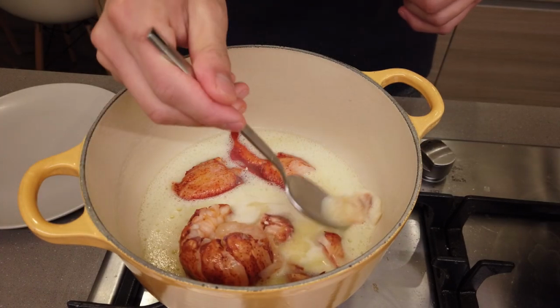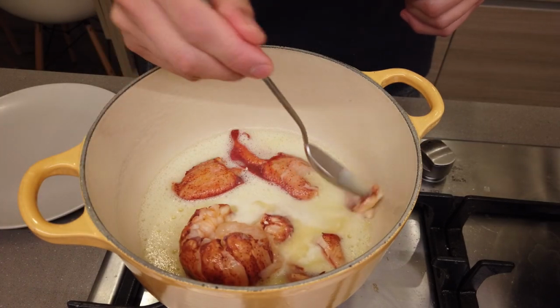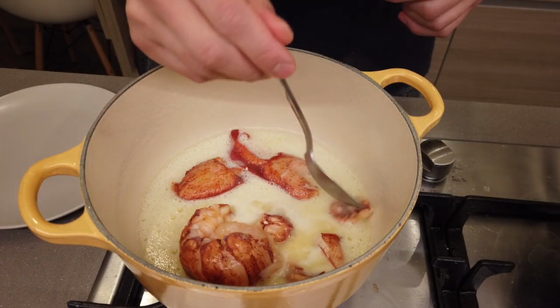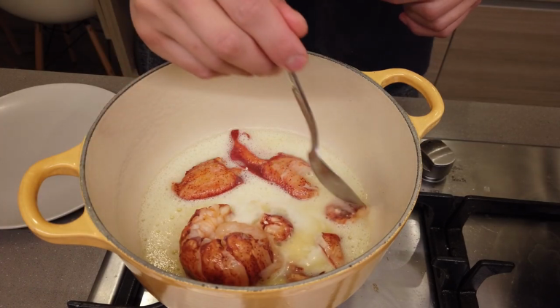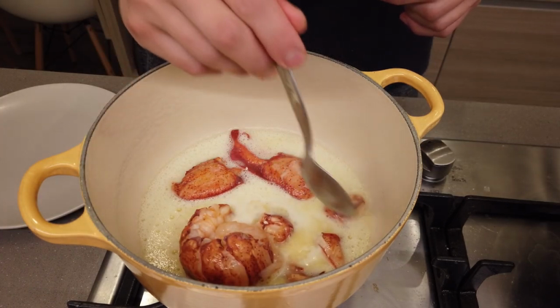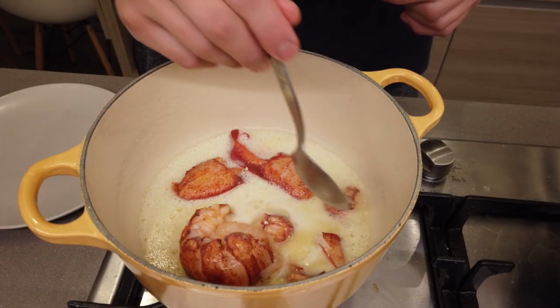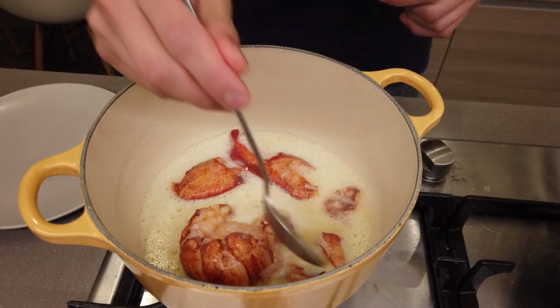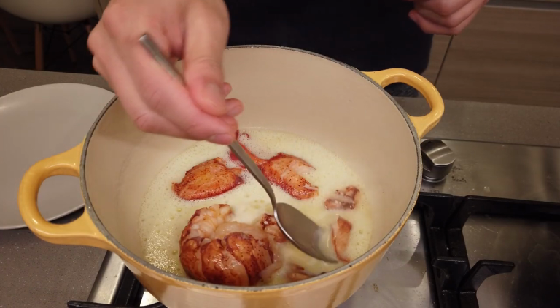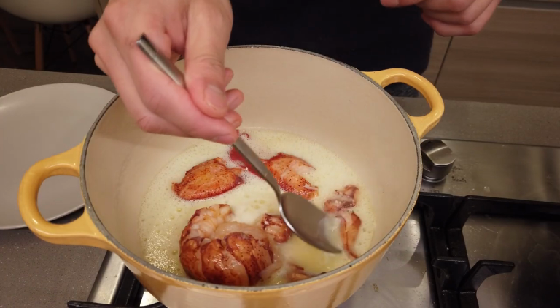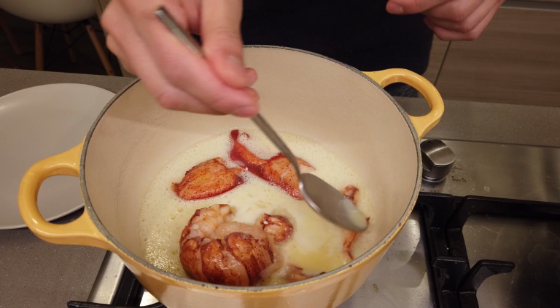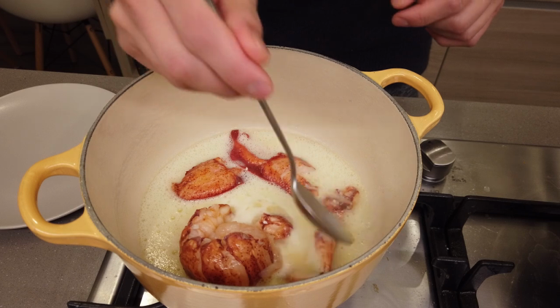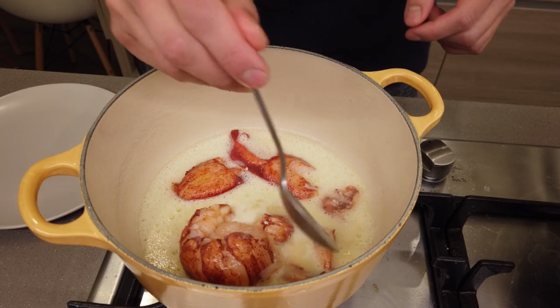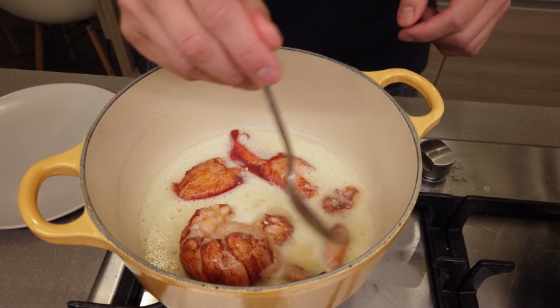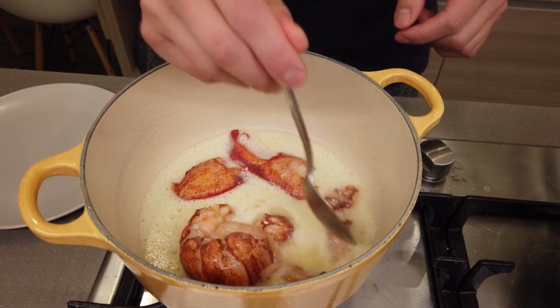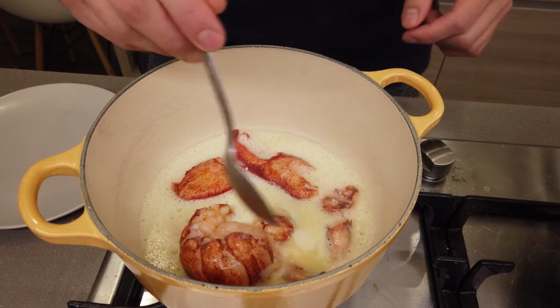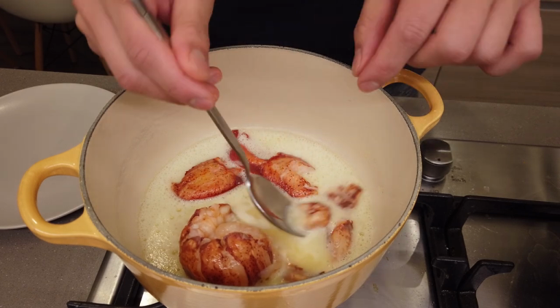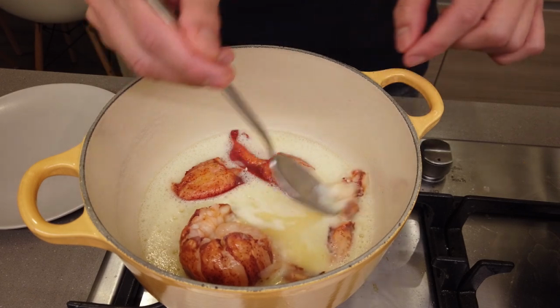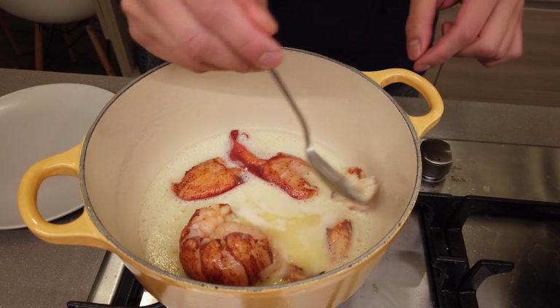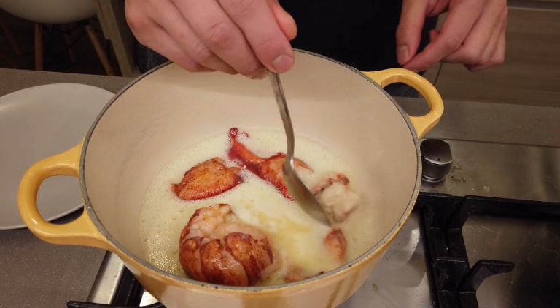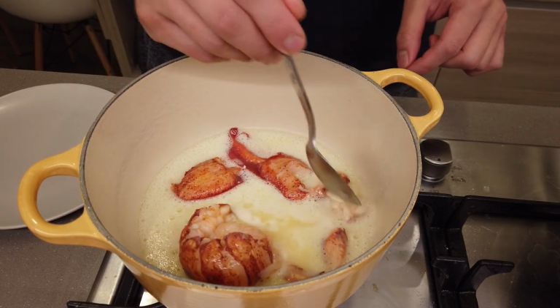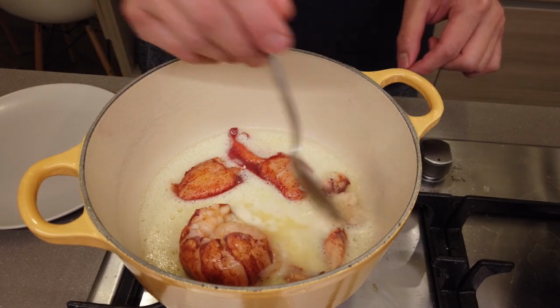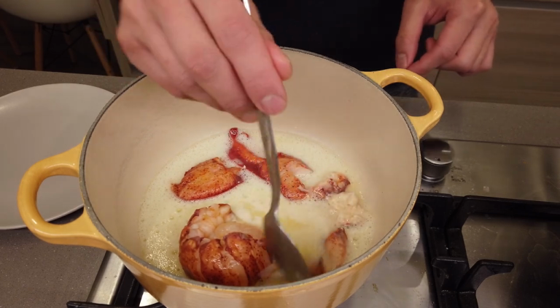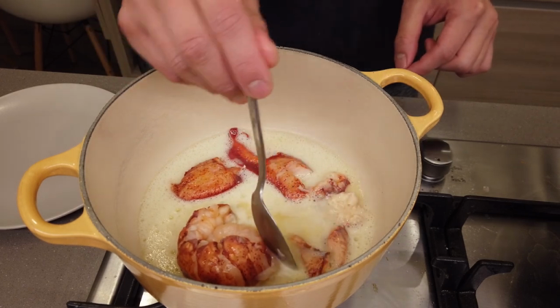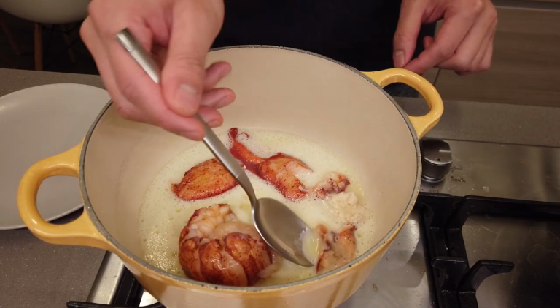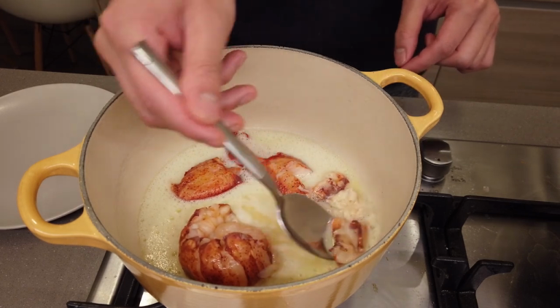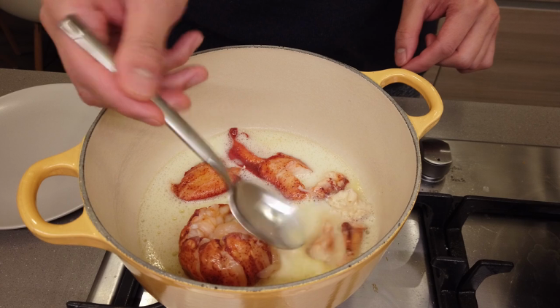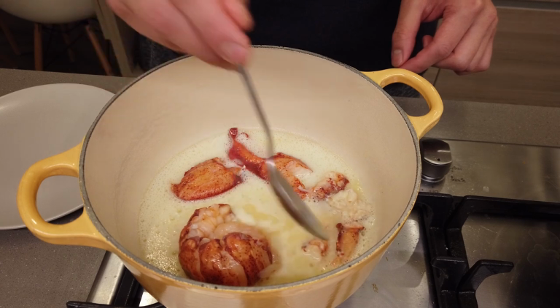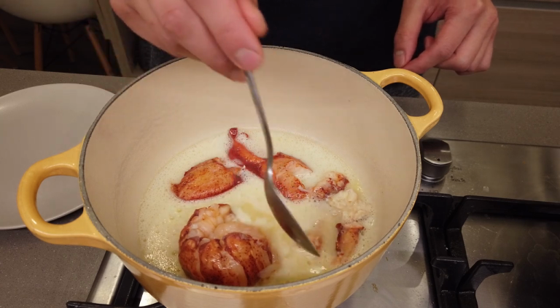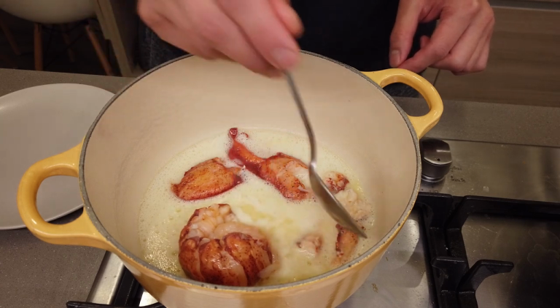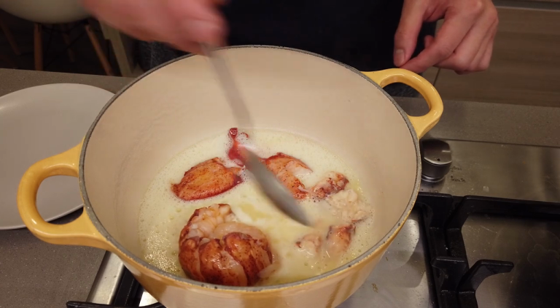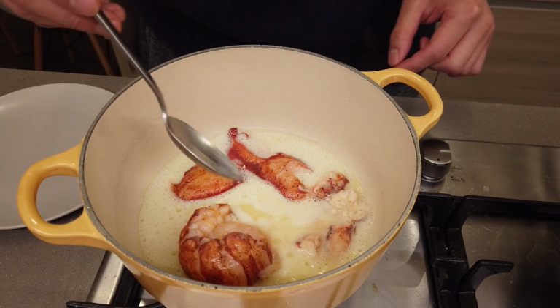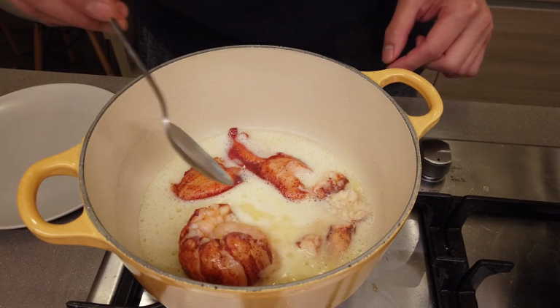...the butter liquid is poaching the lobster on a very, very low heat.